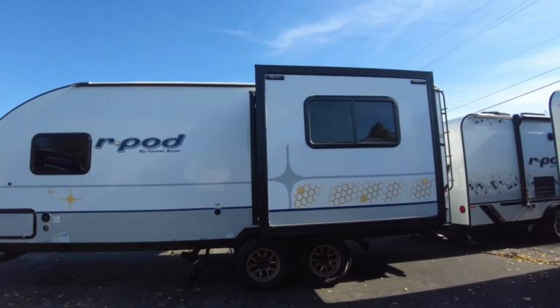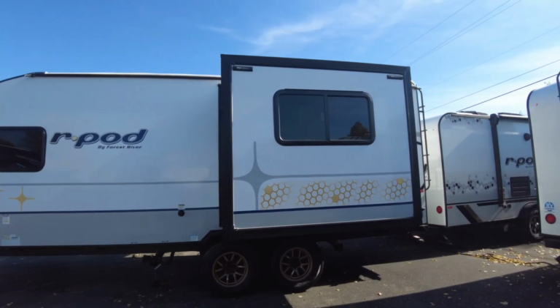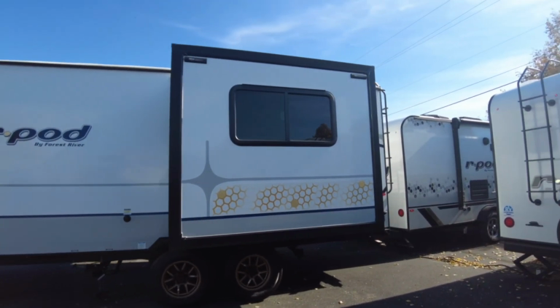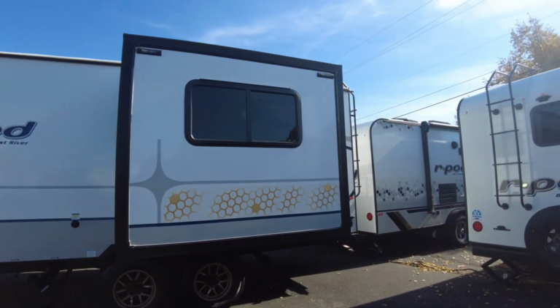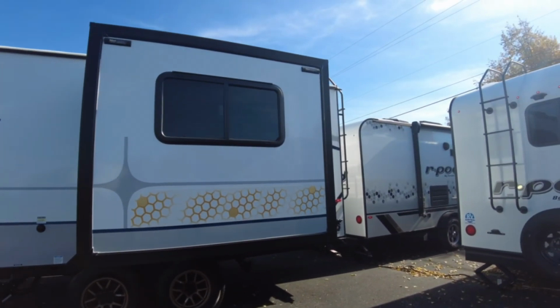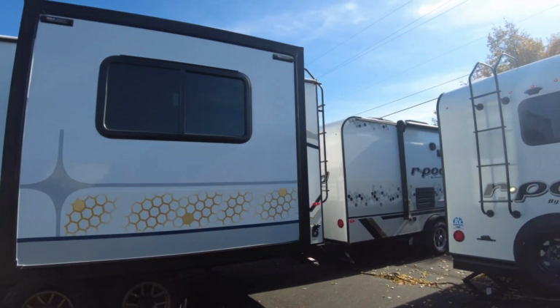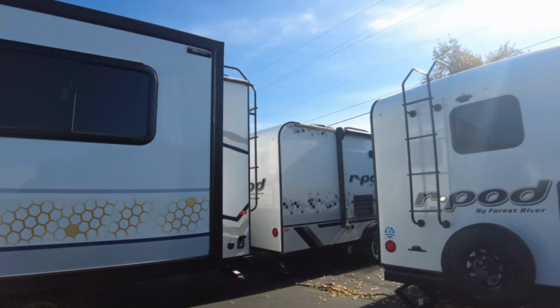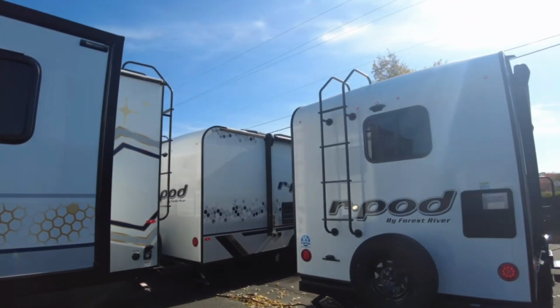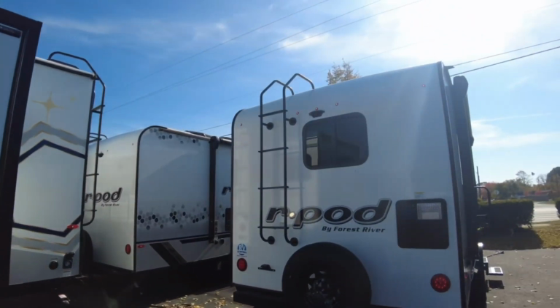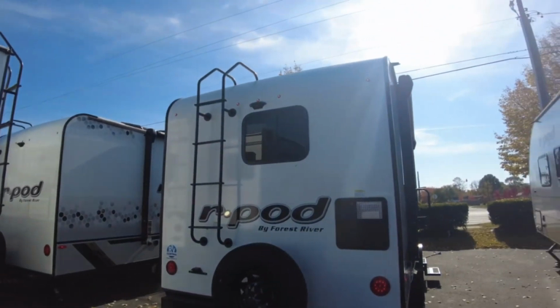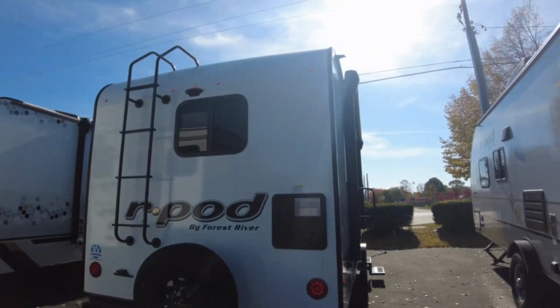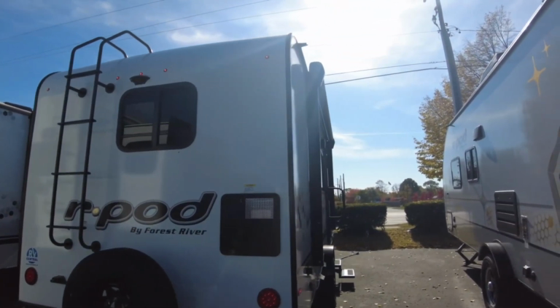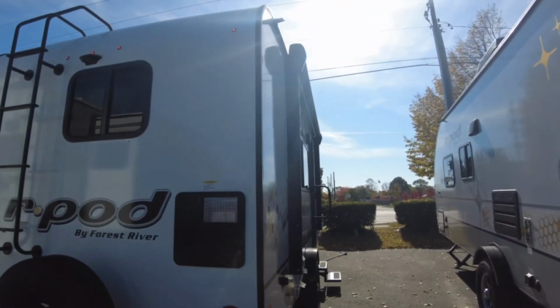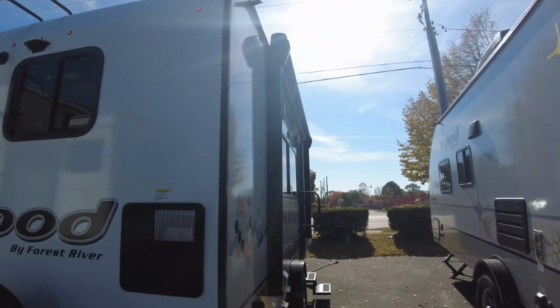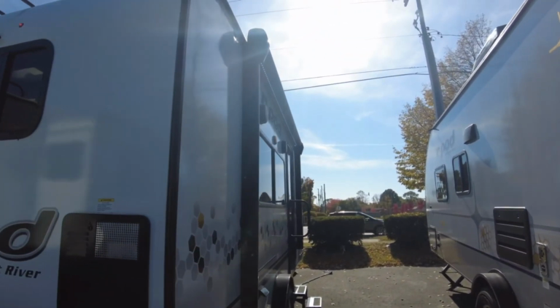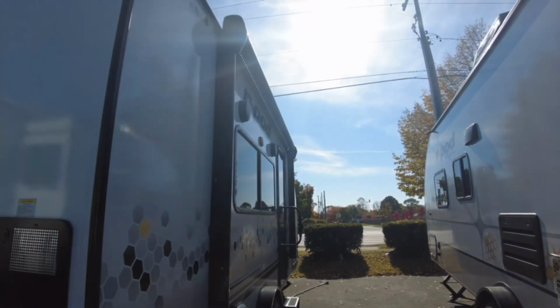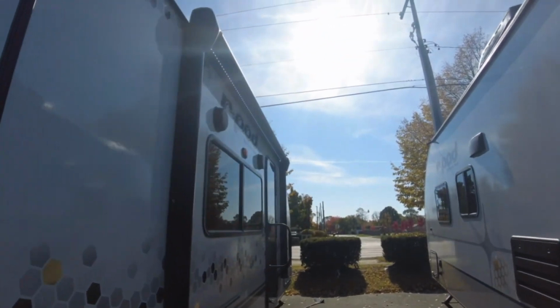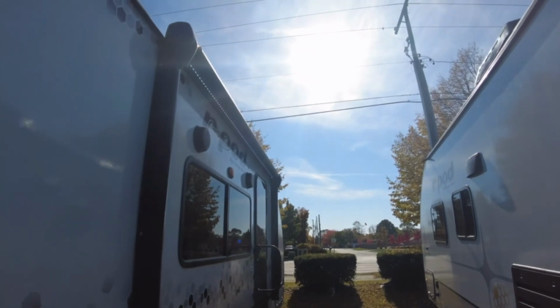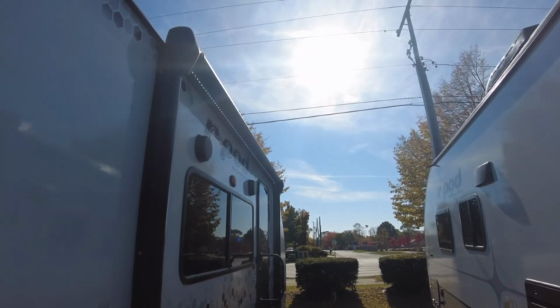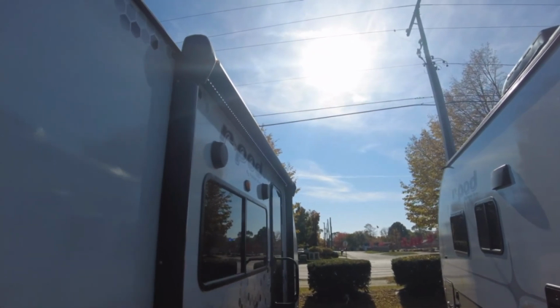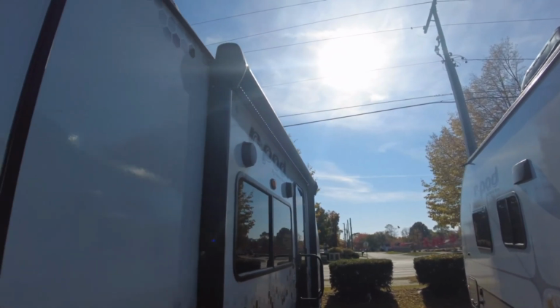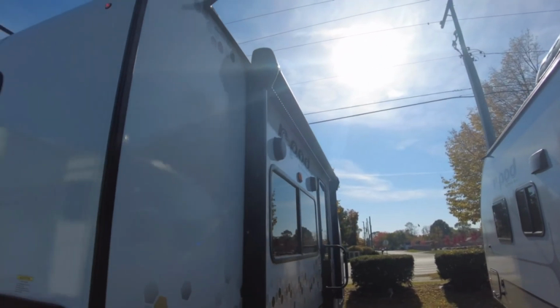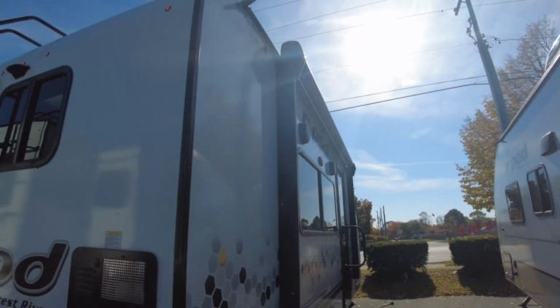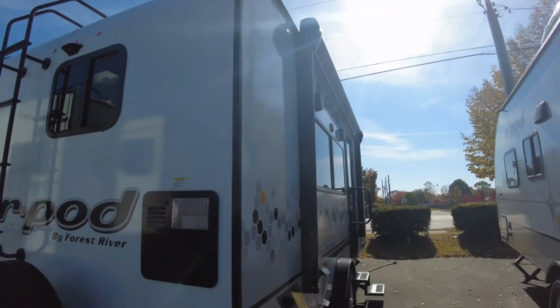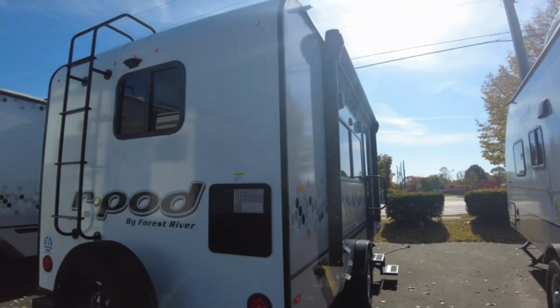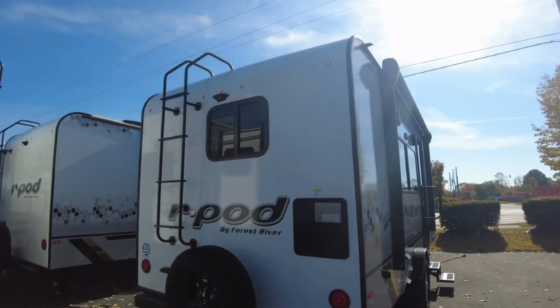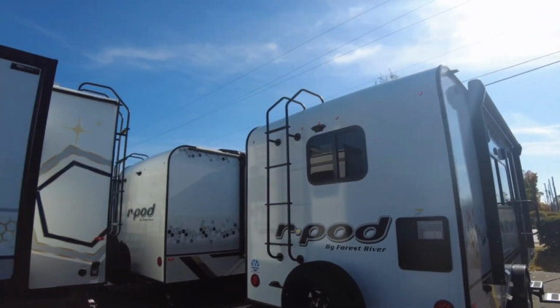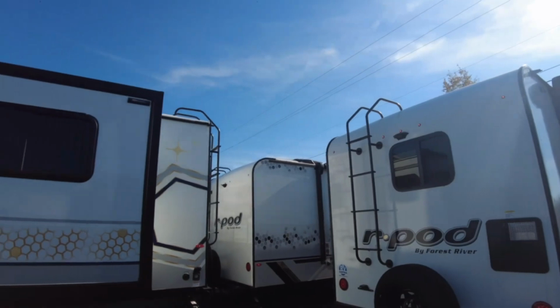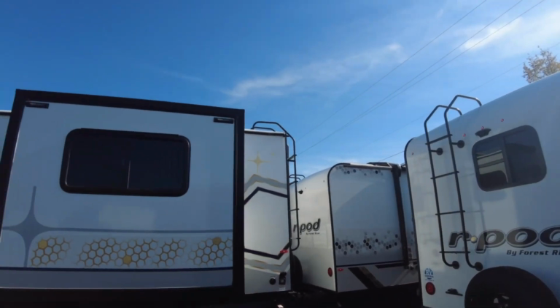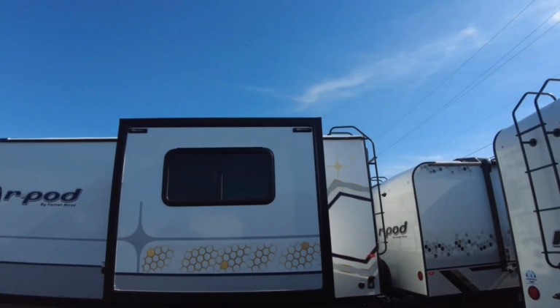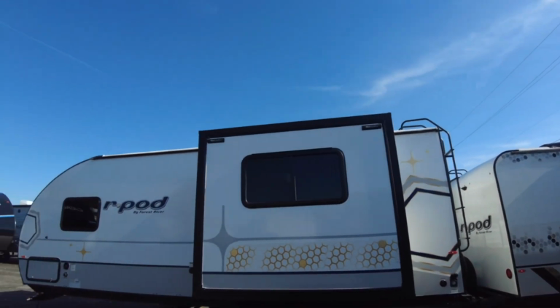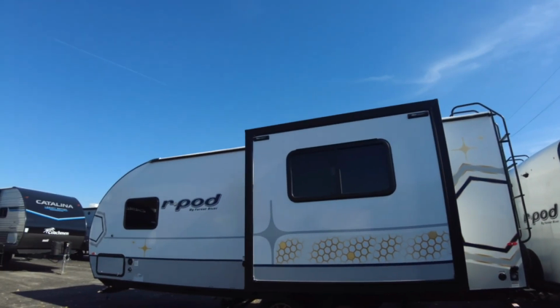You can actually see right next to us these trailers are still 2022 models with the older logo on them, so you can definitely see there's a major difference. I think the 2023s look a little bit less busy — that's the best way to word it.